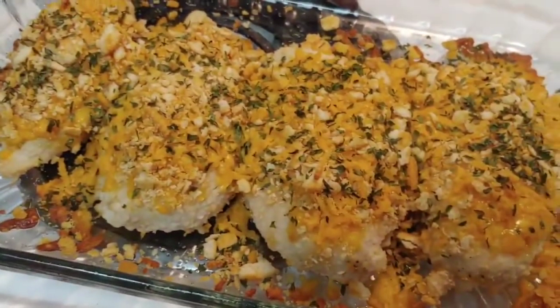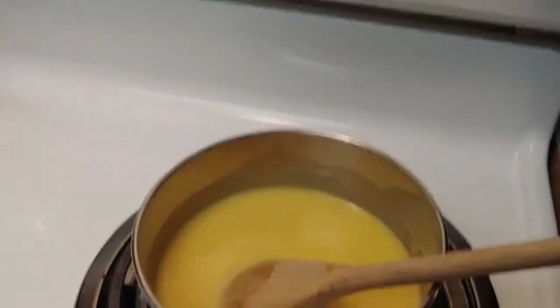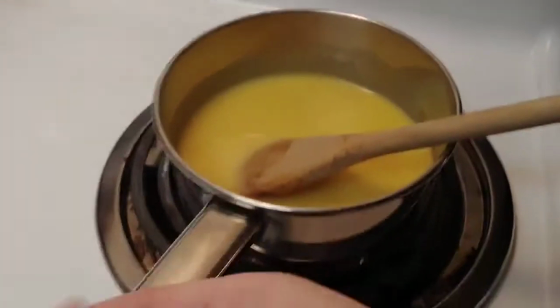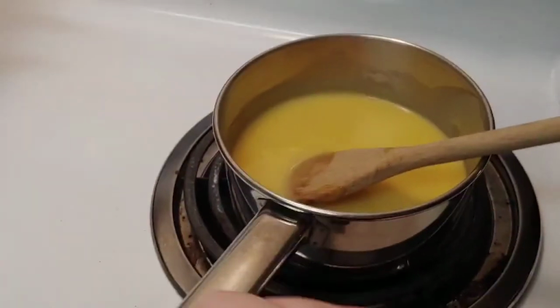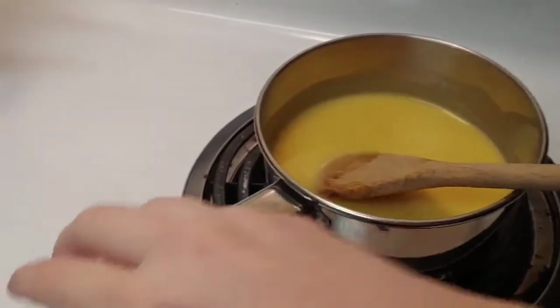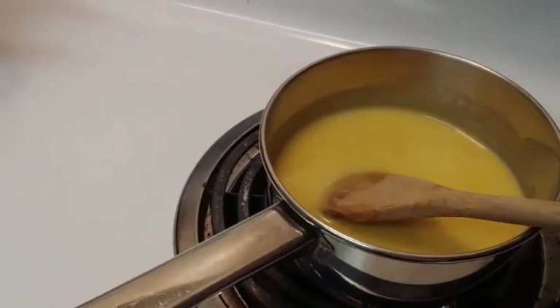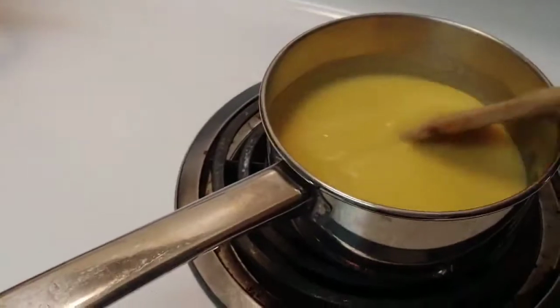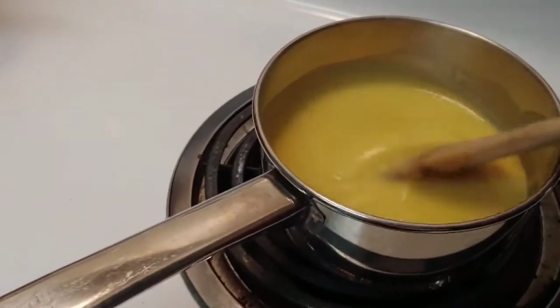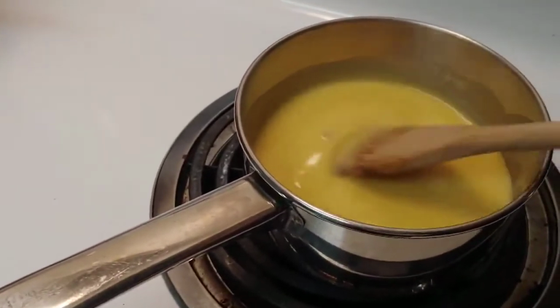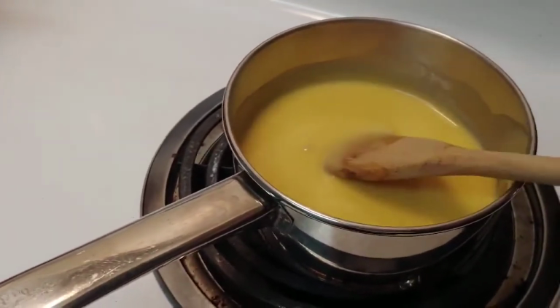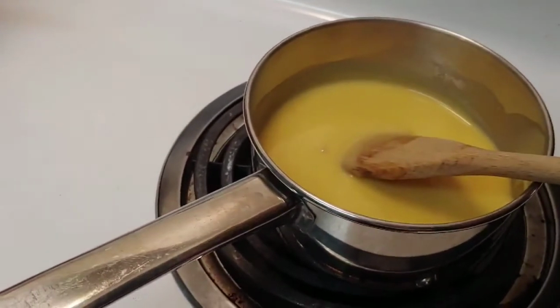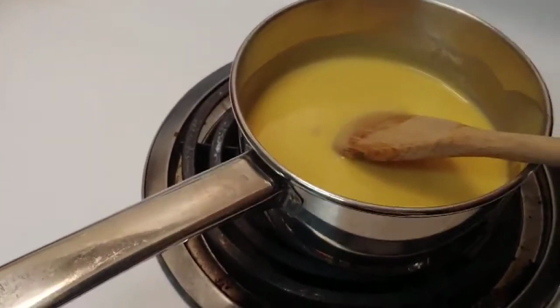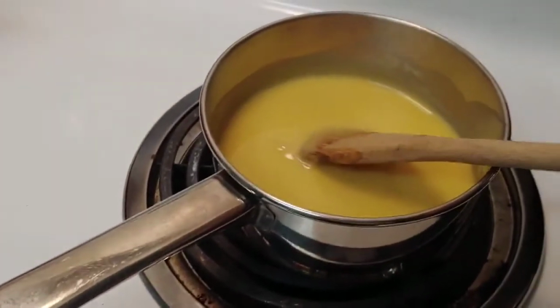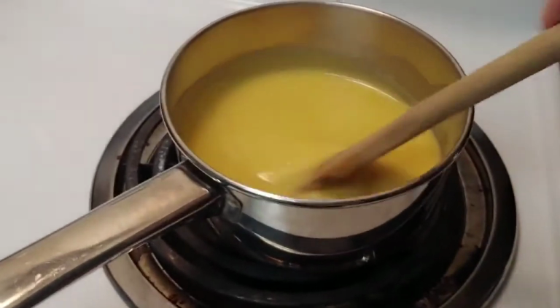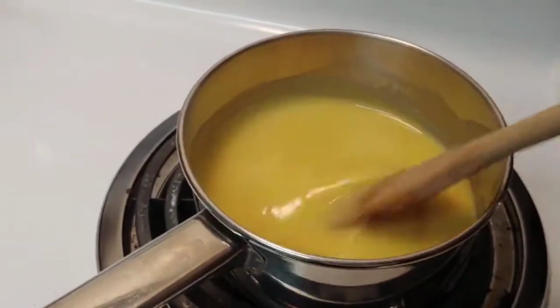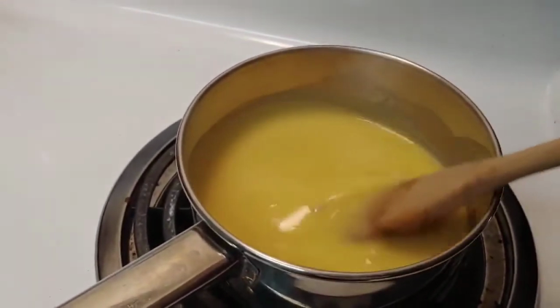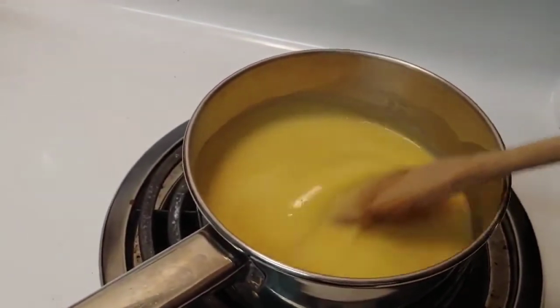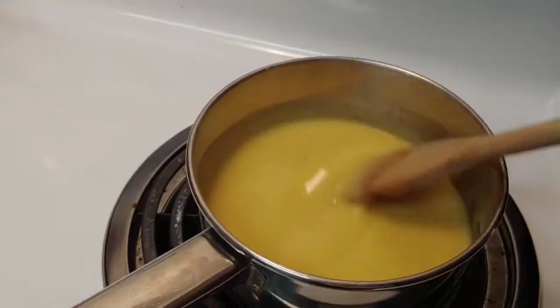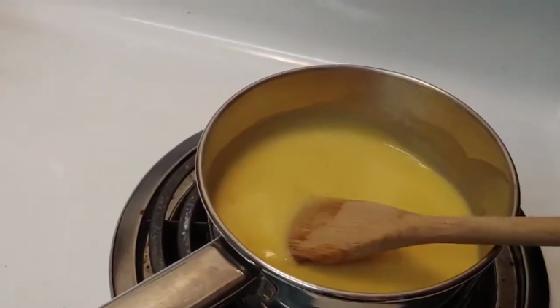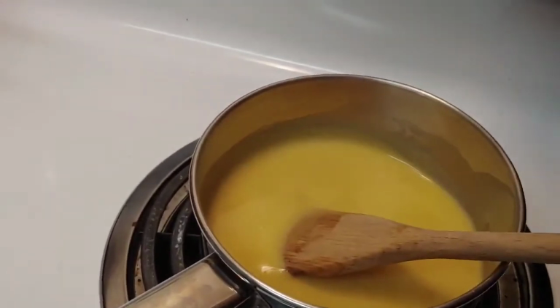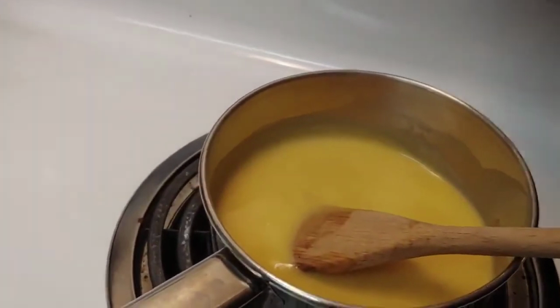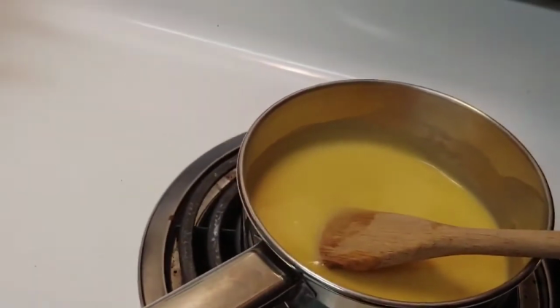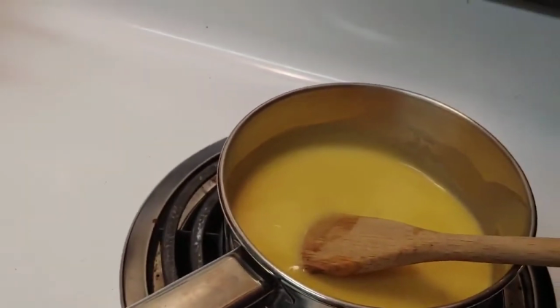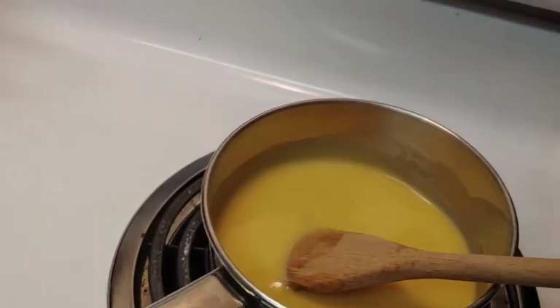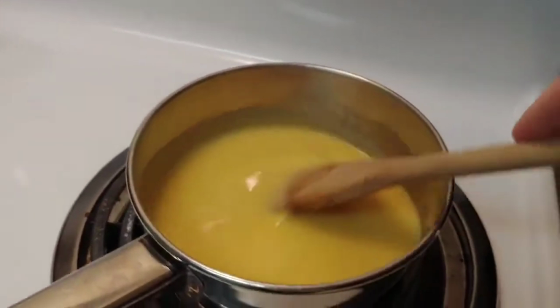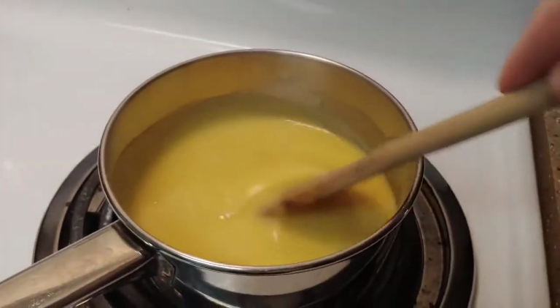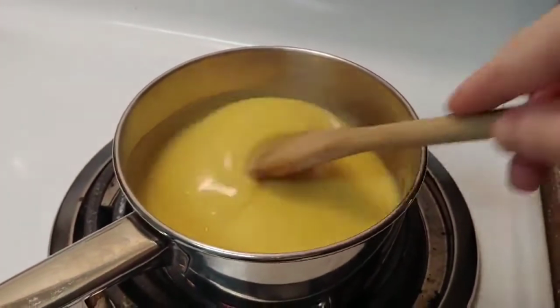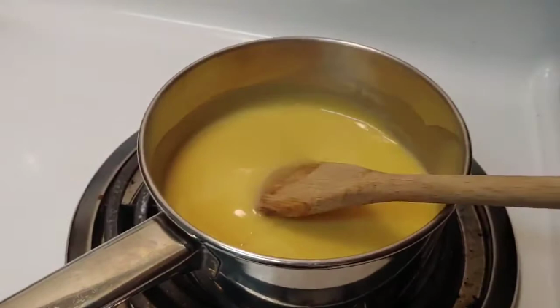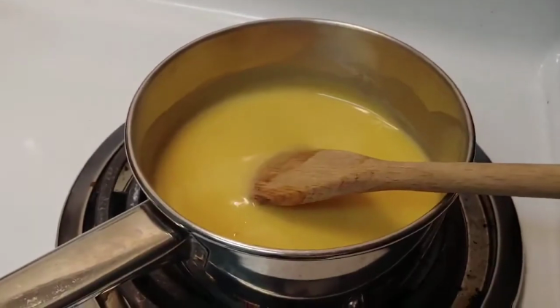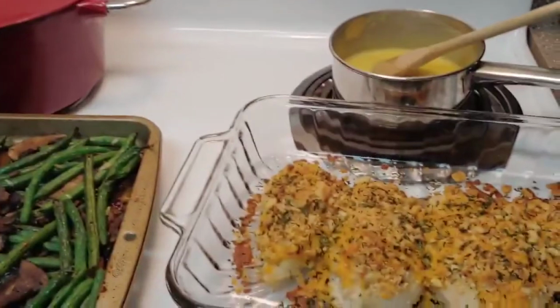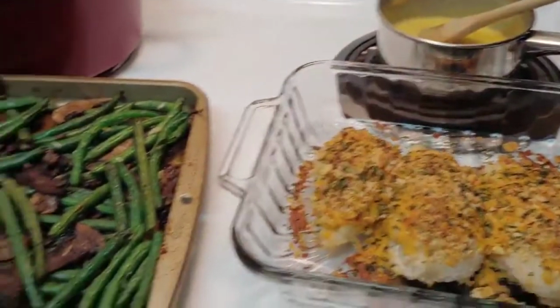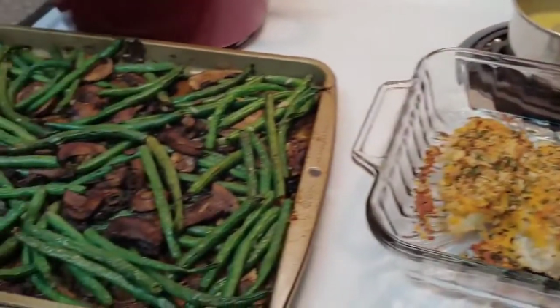While my chicken continues to cook for the last 10 minutes, I'm going to heat up some cream of chicken soup with a little bit of milk — this is going to be the sauce to go over the chicken. I'm just going to get that warmed through.